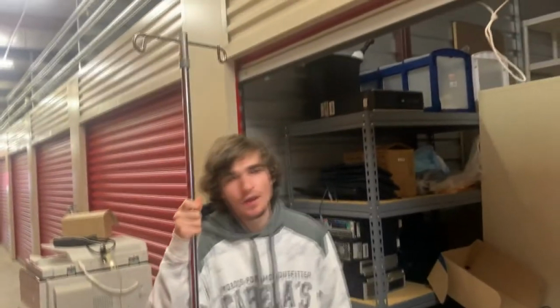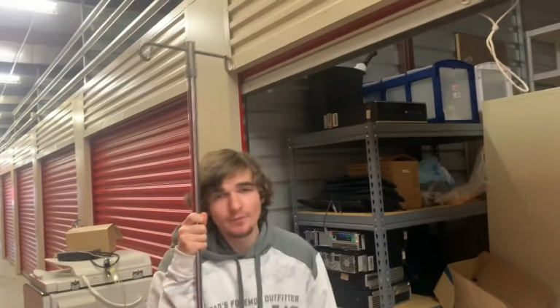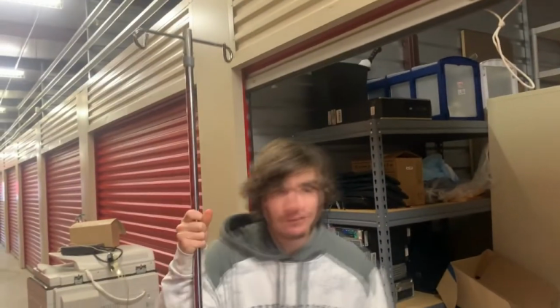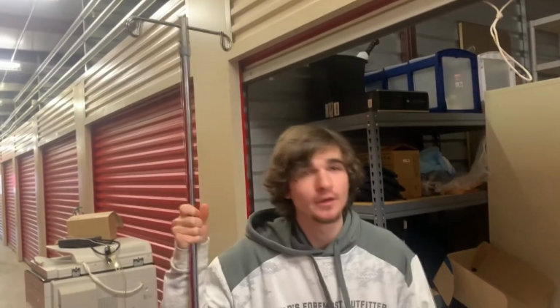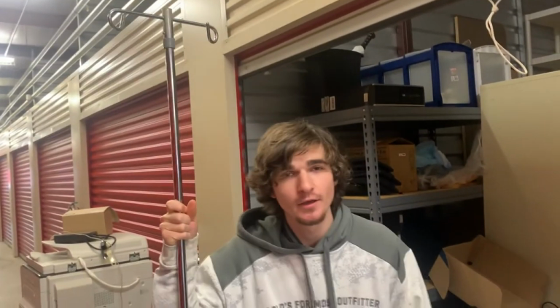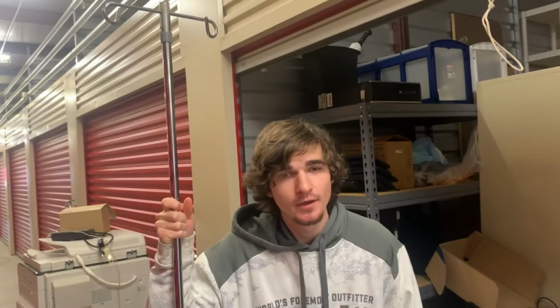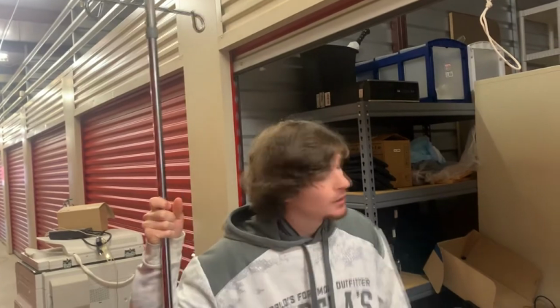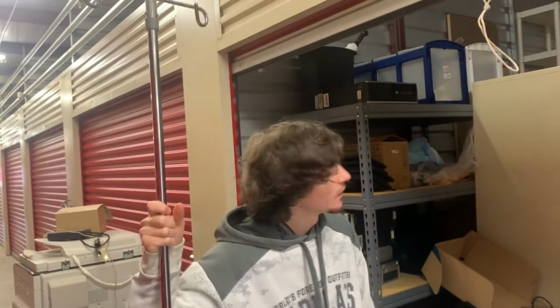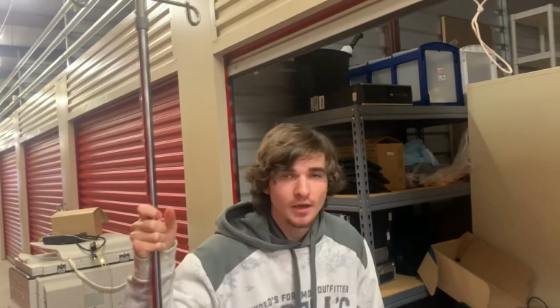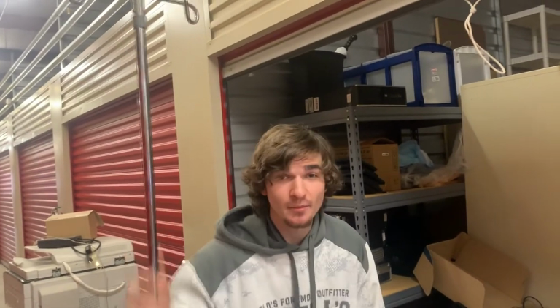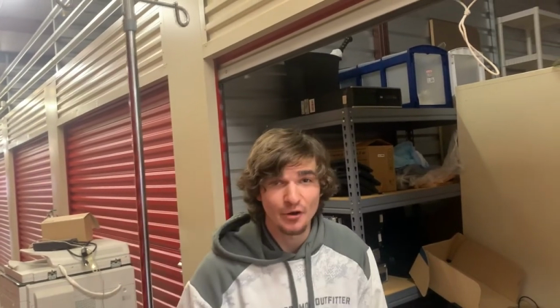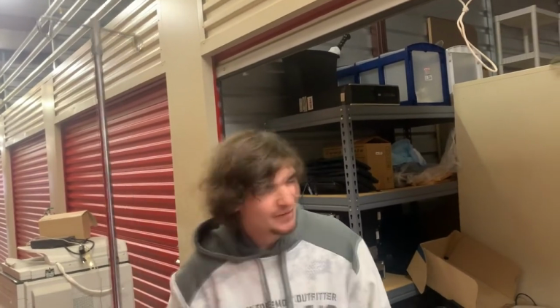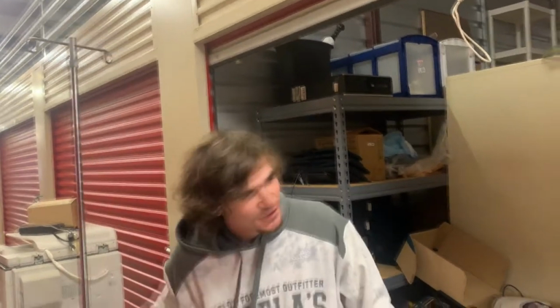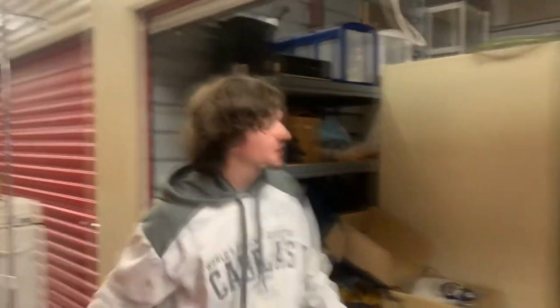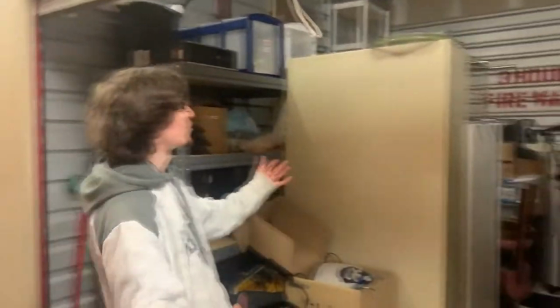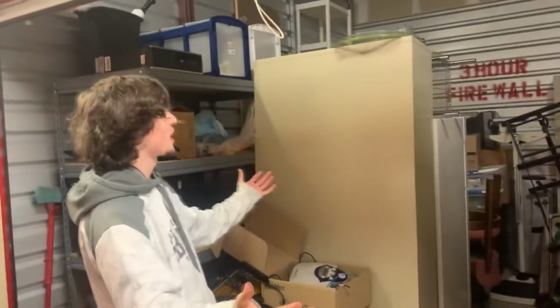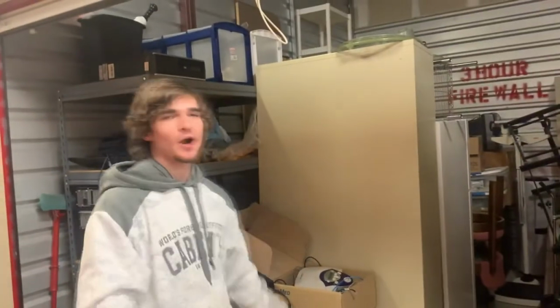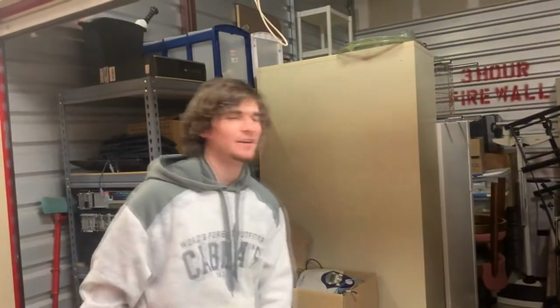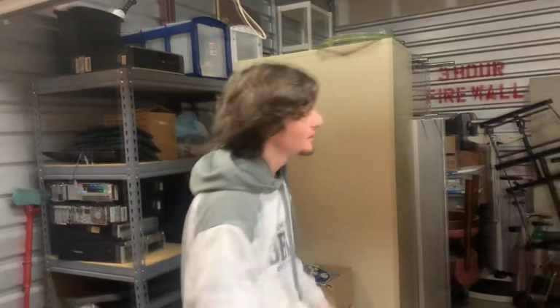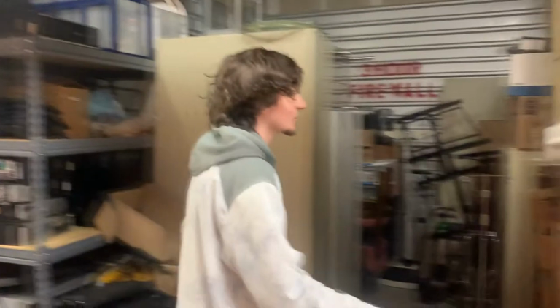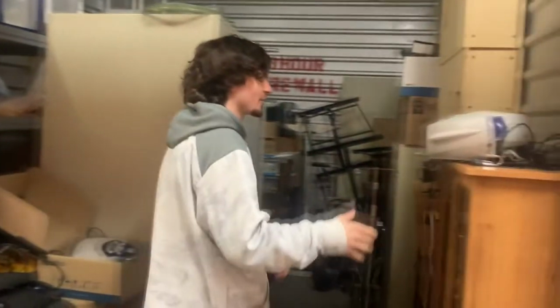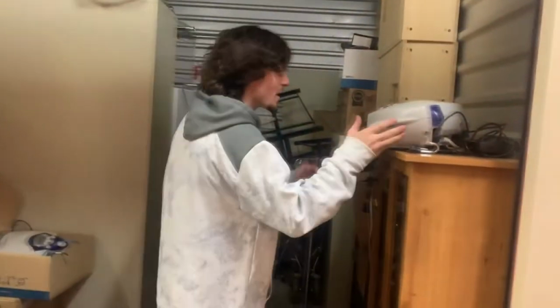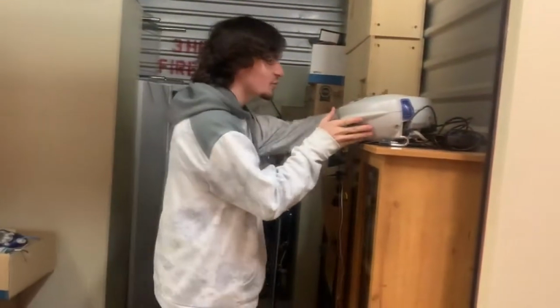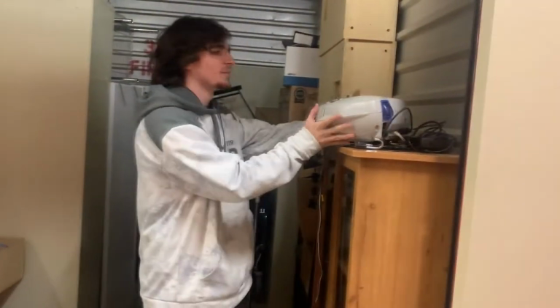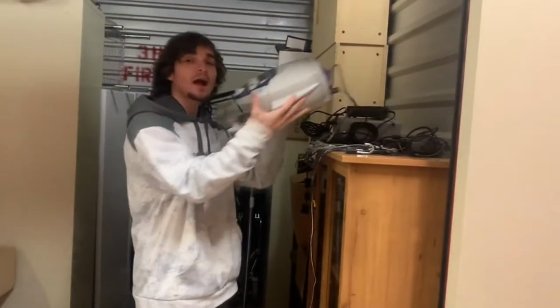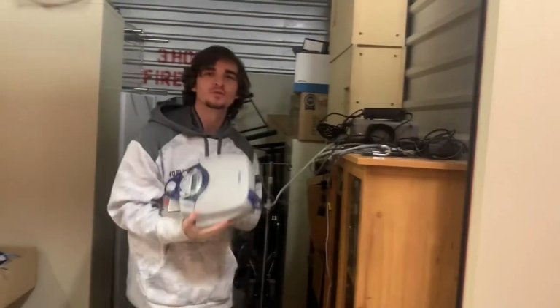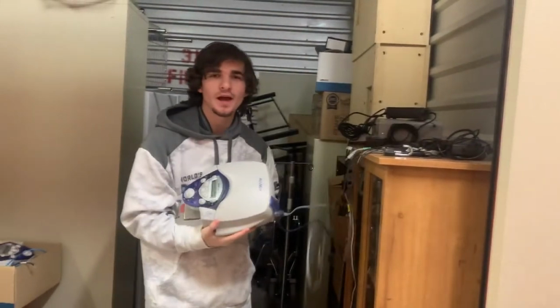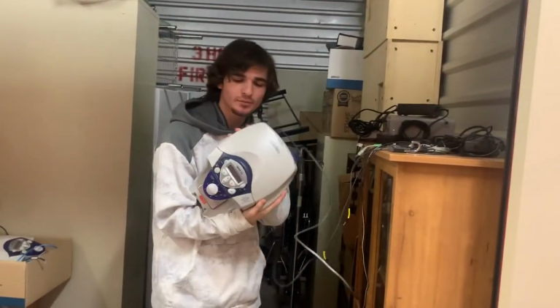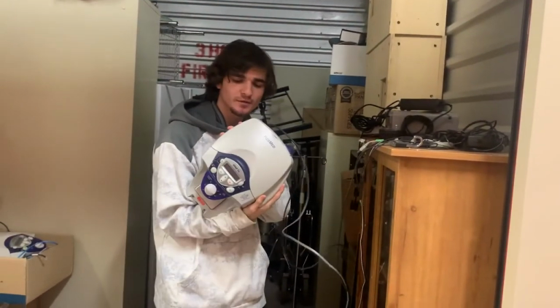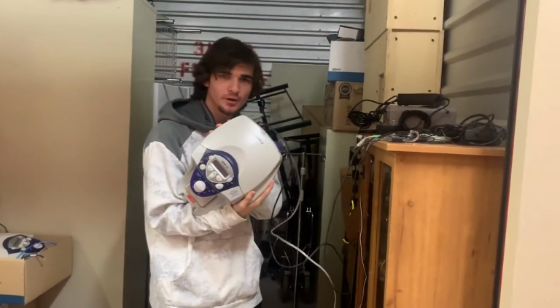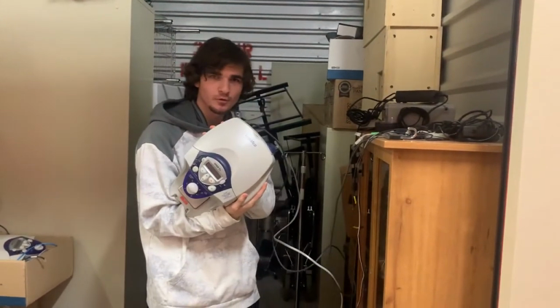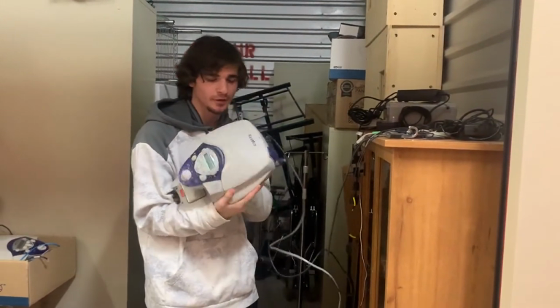I have a fever and I'm cured because I just won the jackpot. Look at all this medical equipment. I got this for 90 bucks — medical equipment right here.